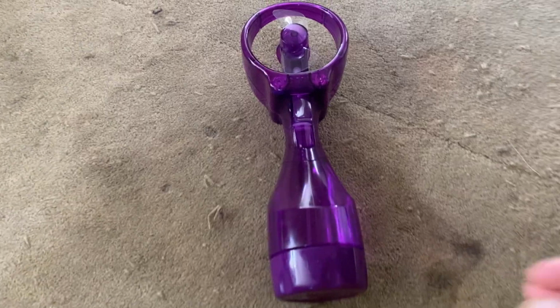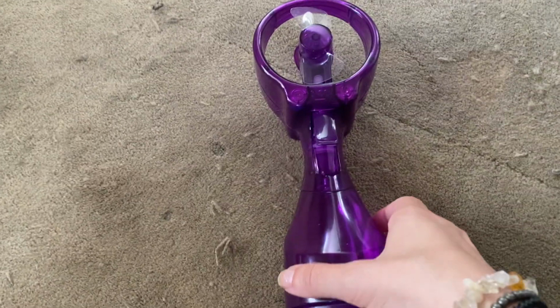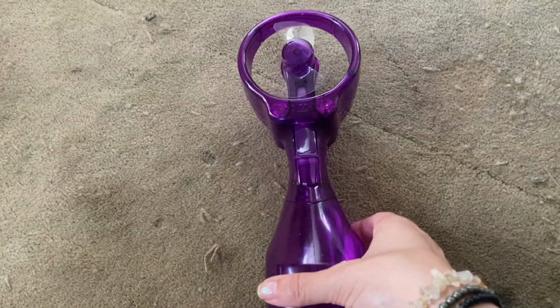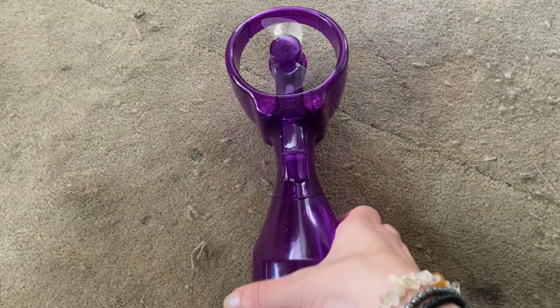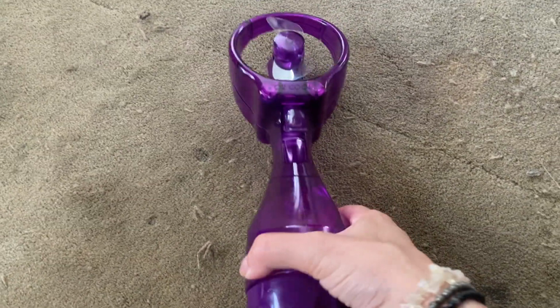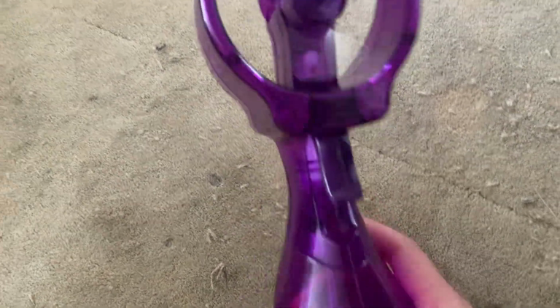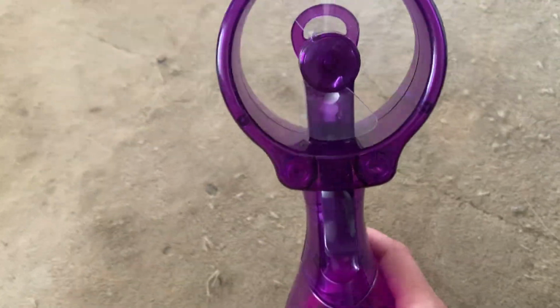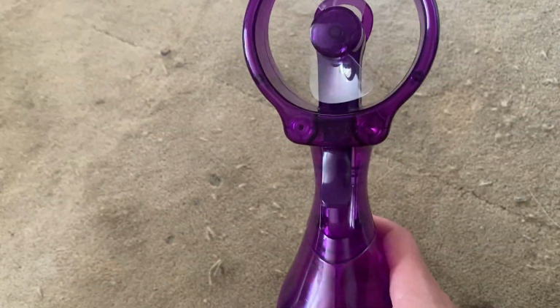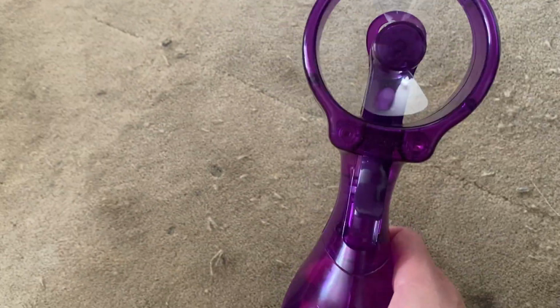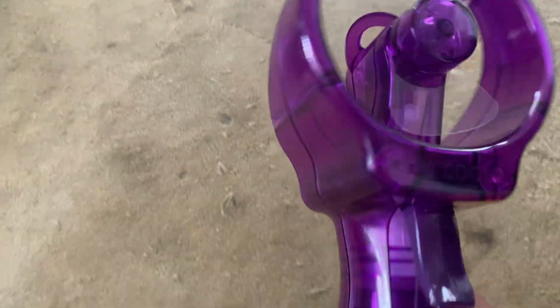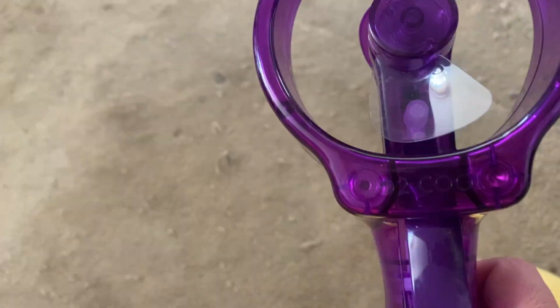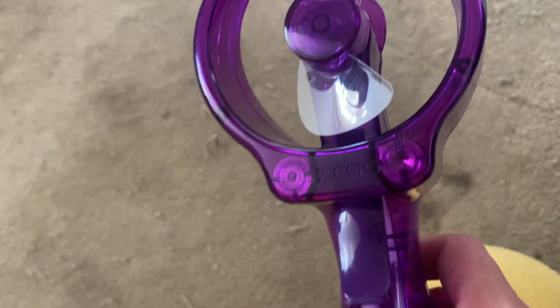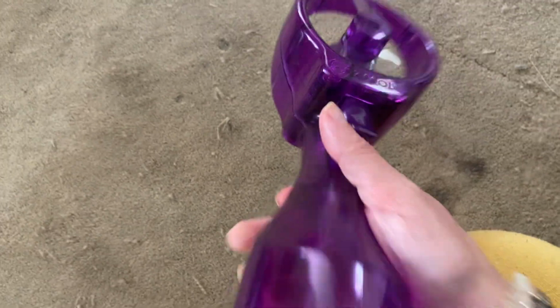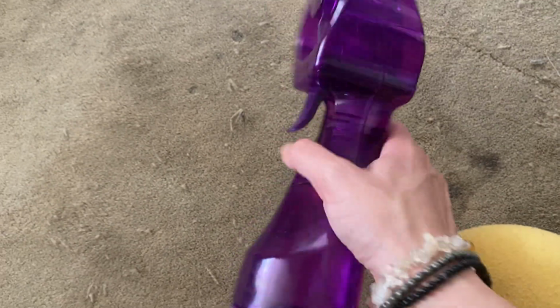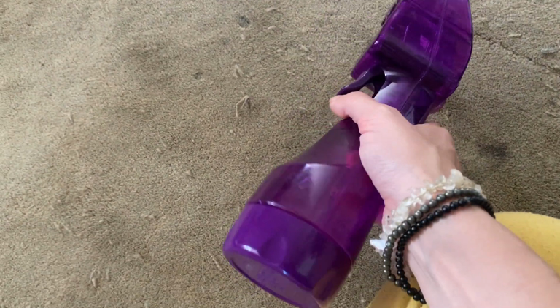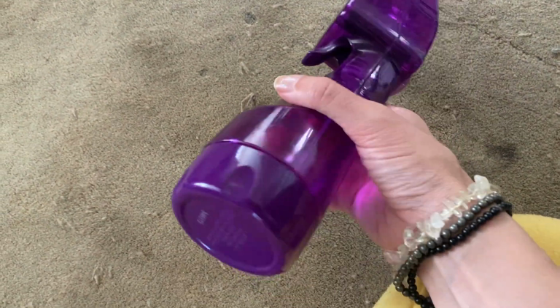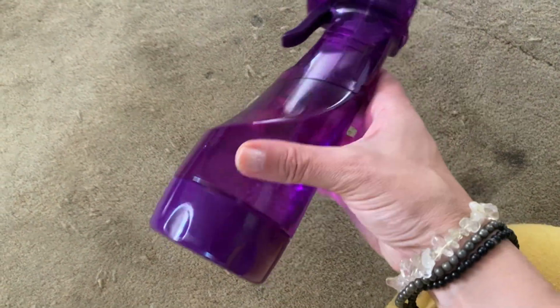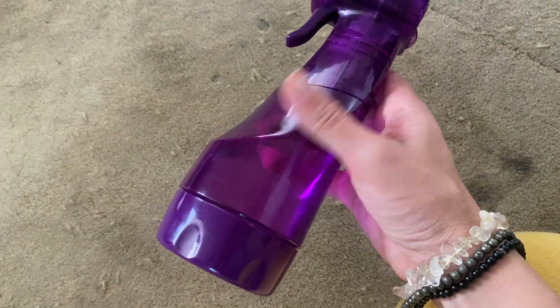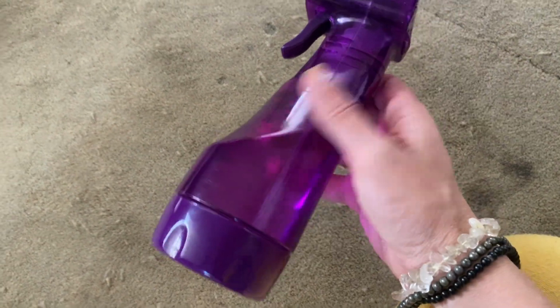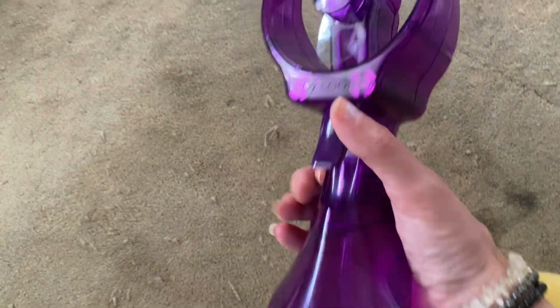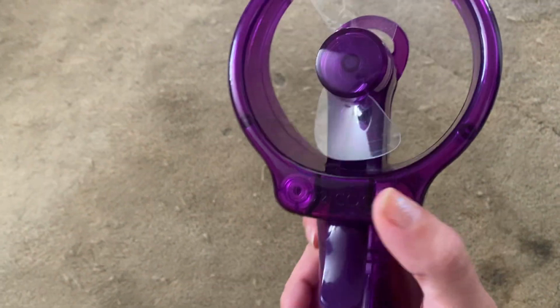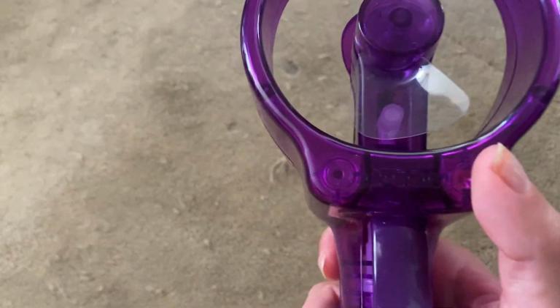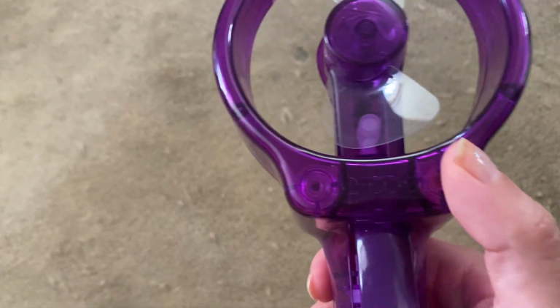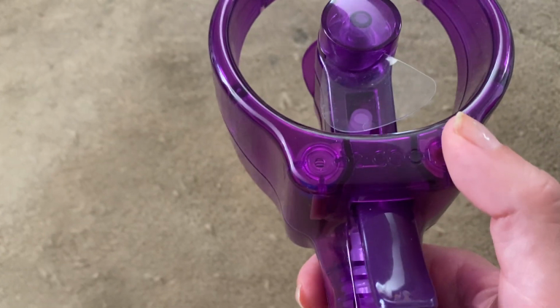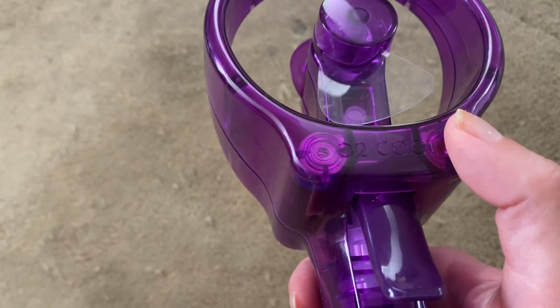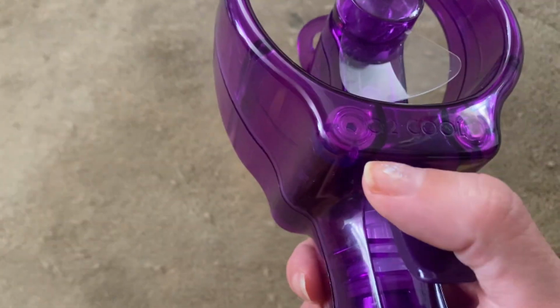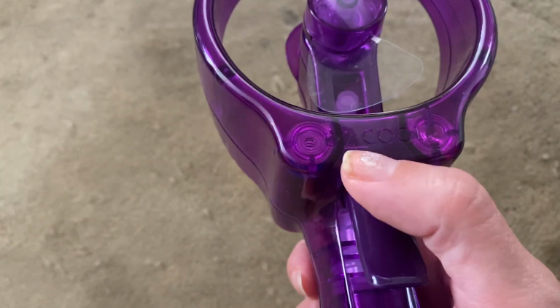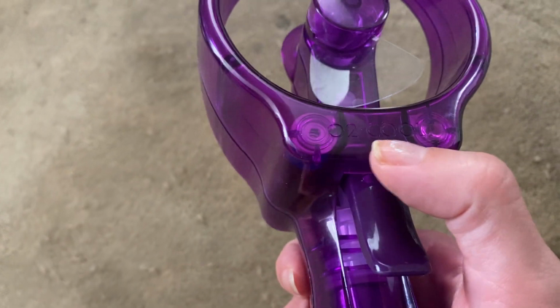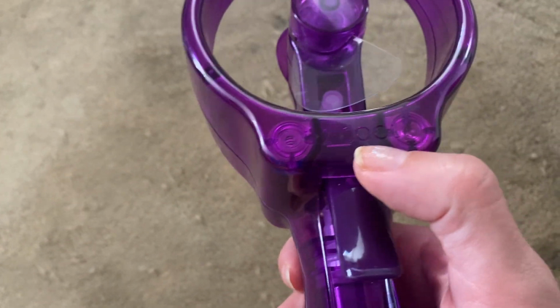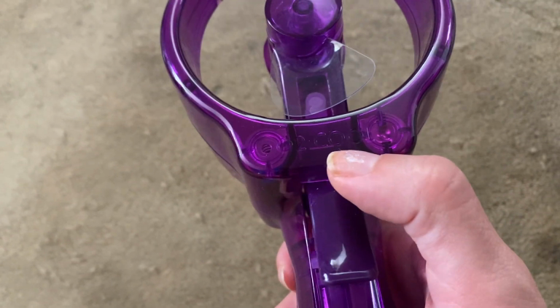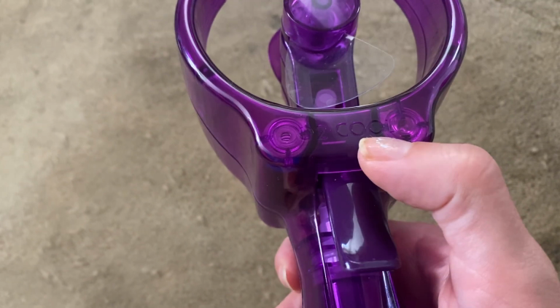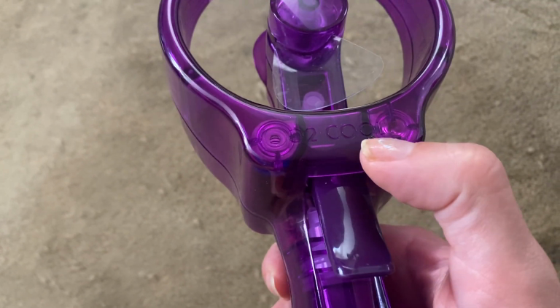Hey guys, this is a product review for this fan with a spray nozzle on it. The brand on it is O2 Cool.